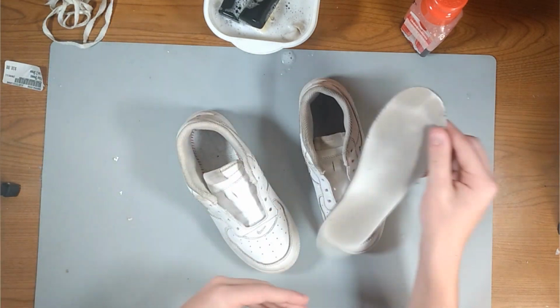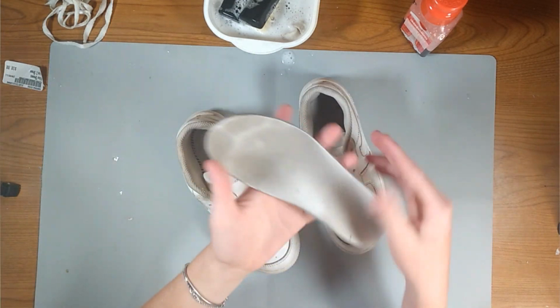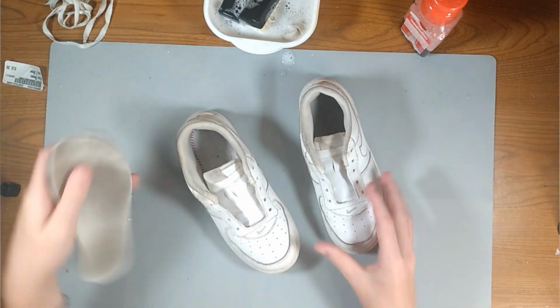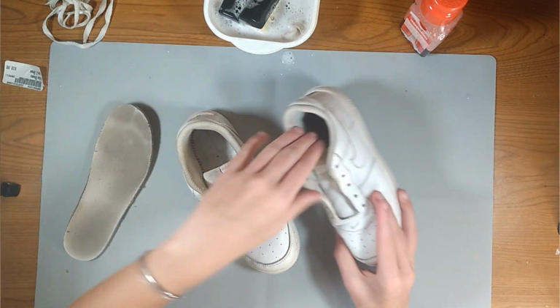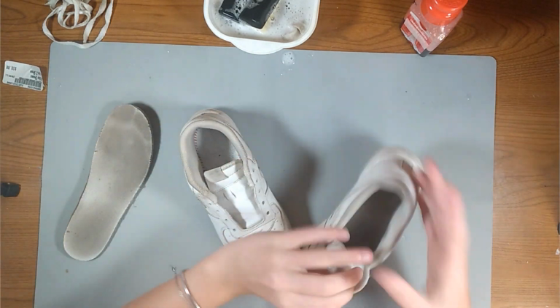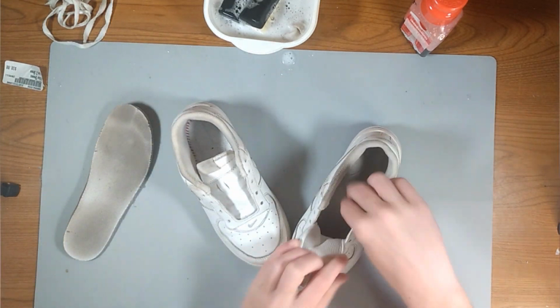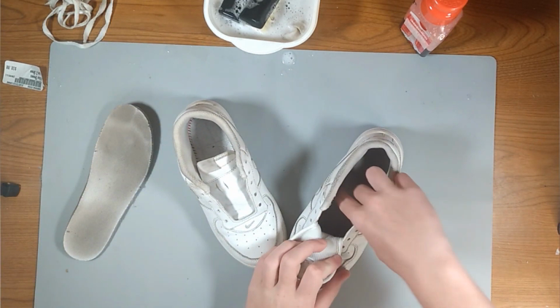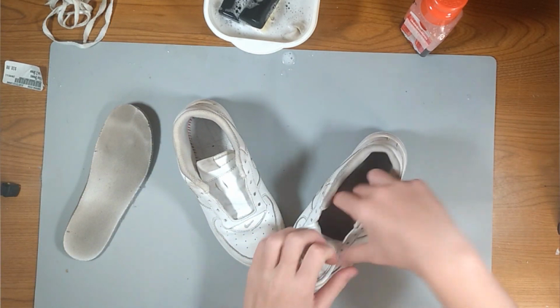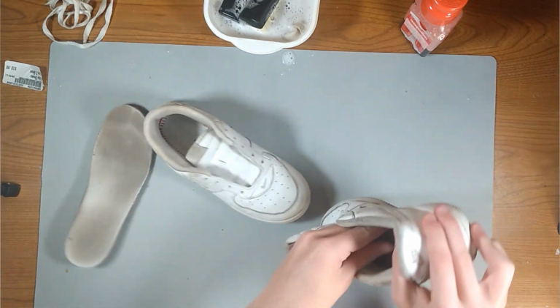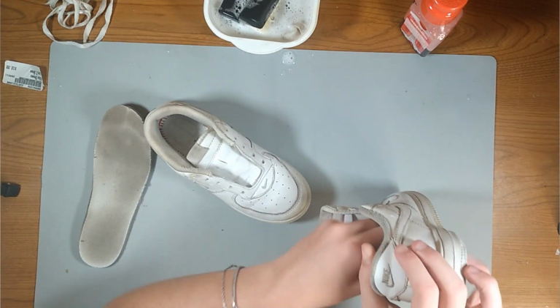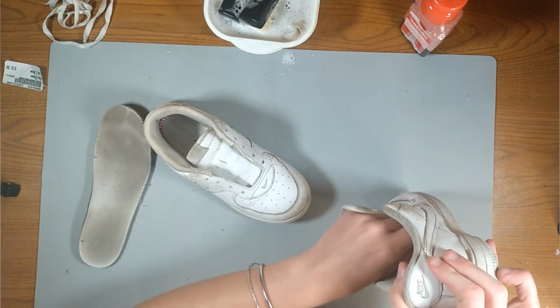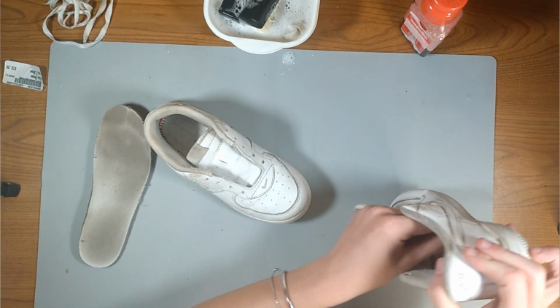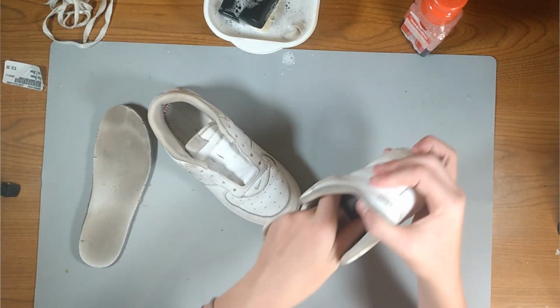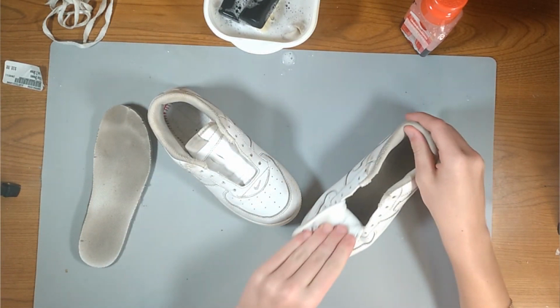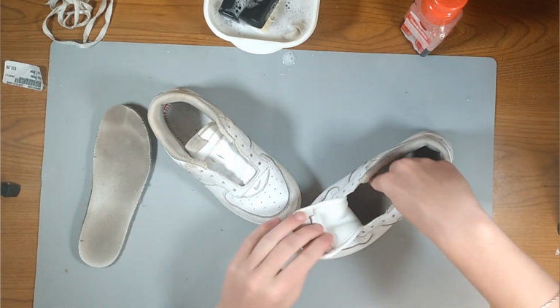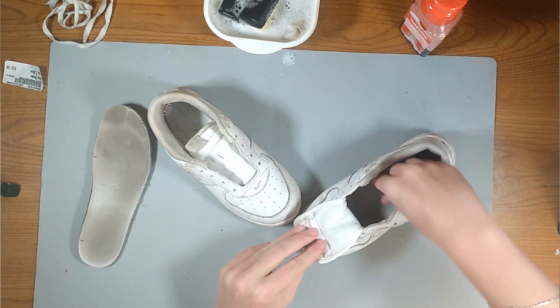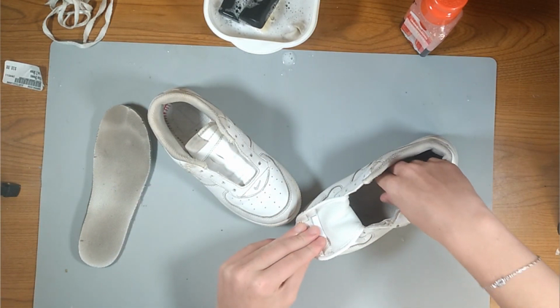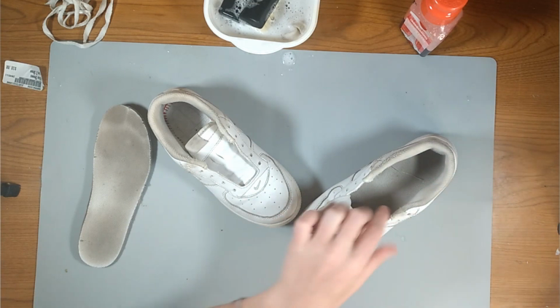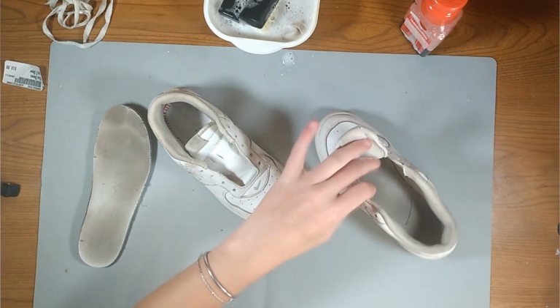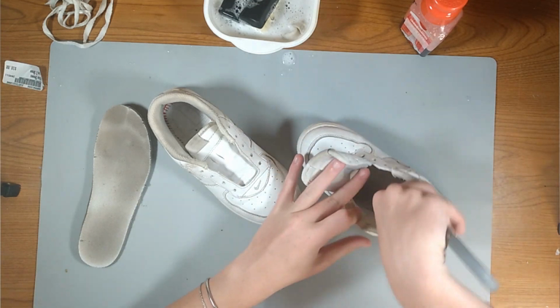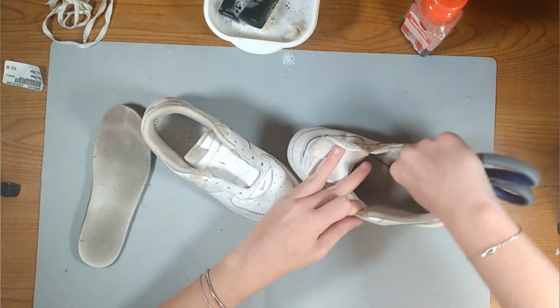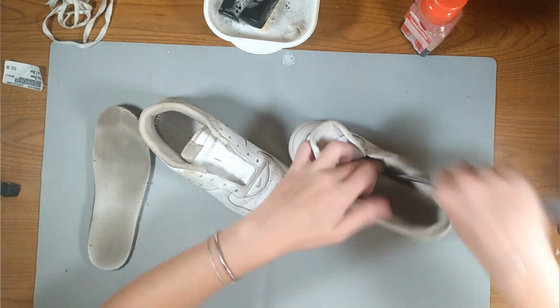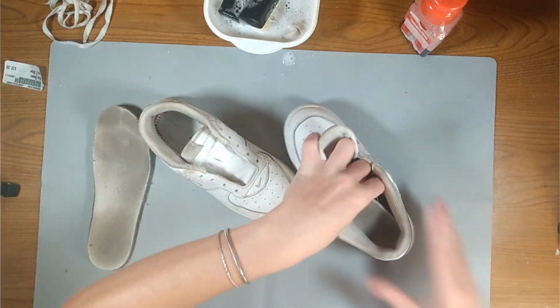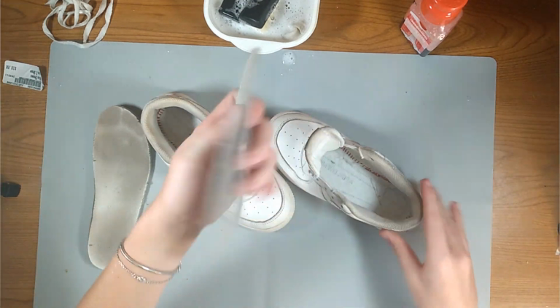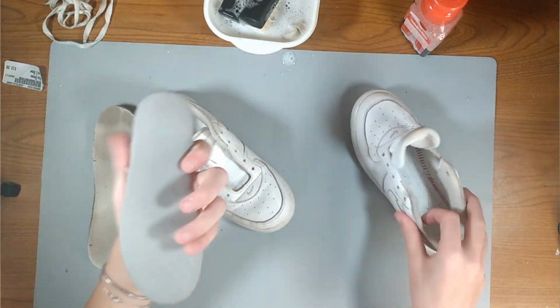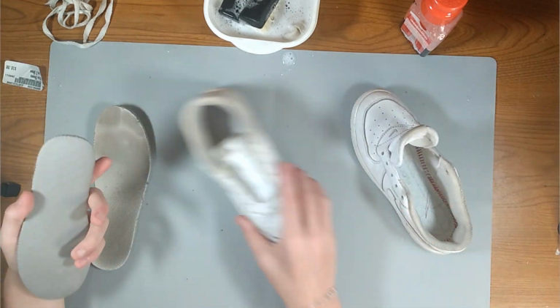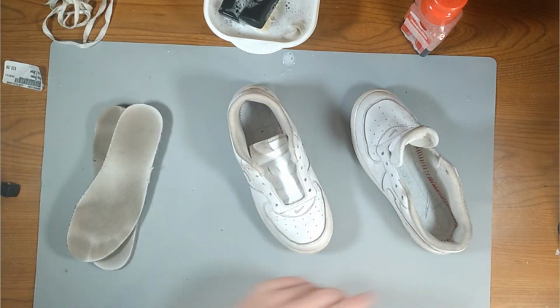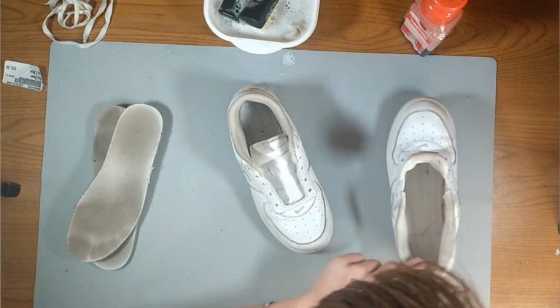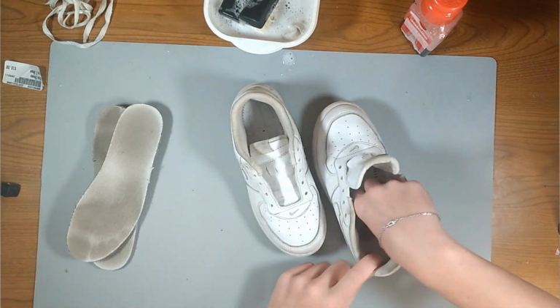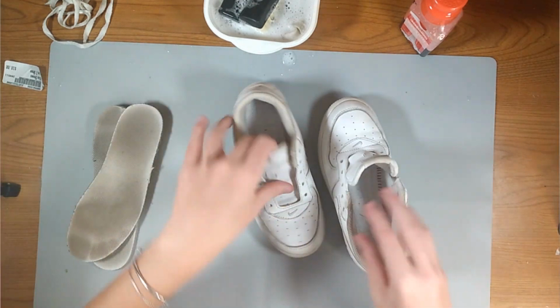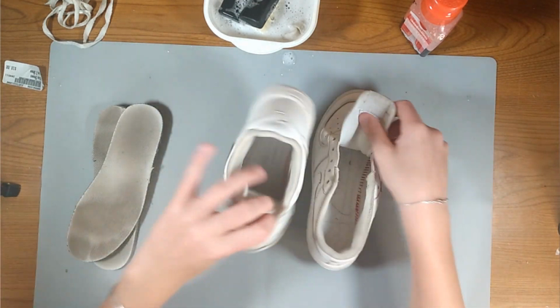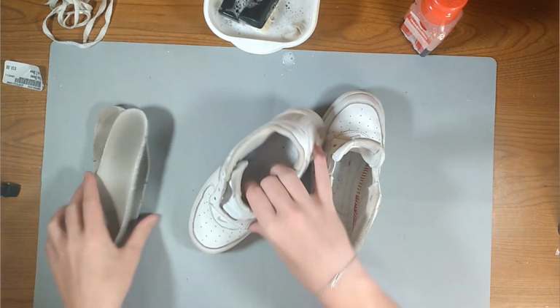So right here I'm taking out the insoles because they have a very dirty imprint on them. You can literally see the footprint from the last person that owned these, so we're going to have to clean these up.